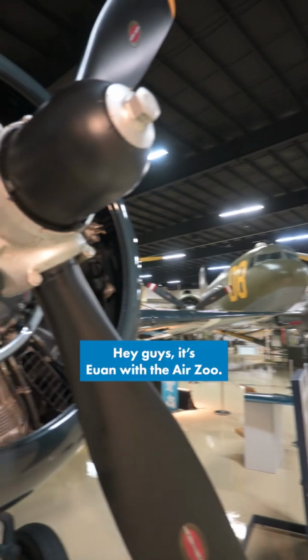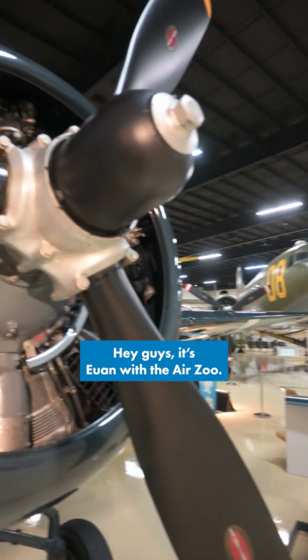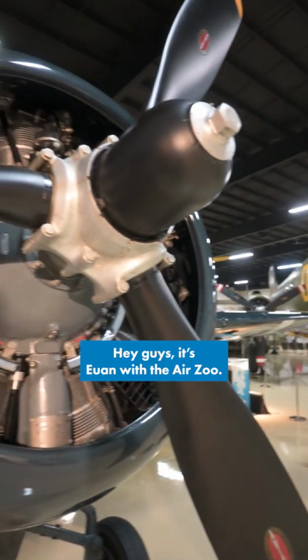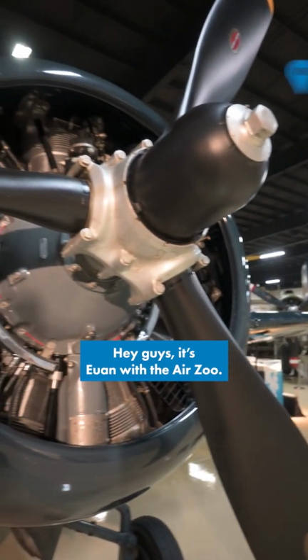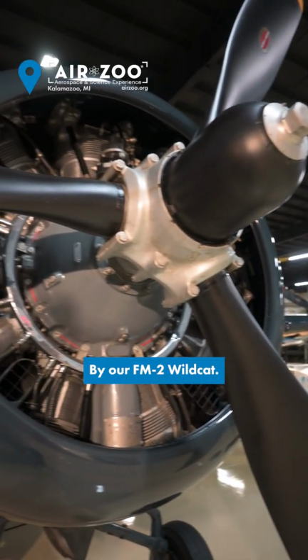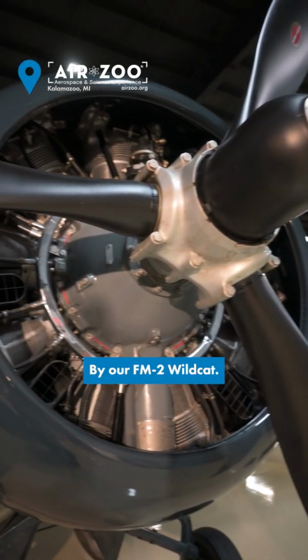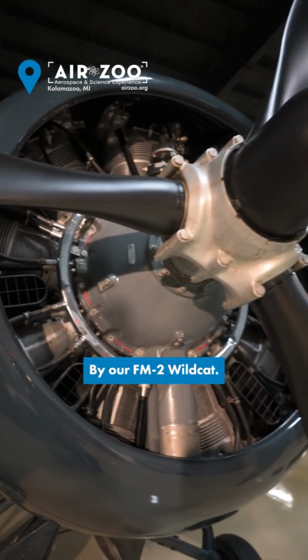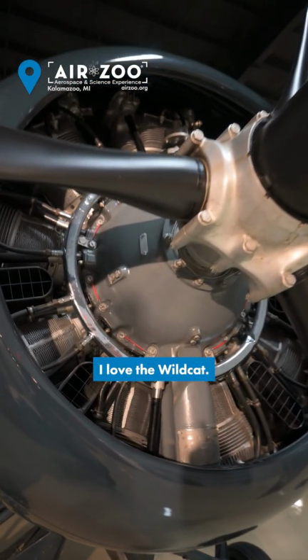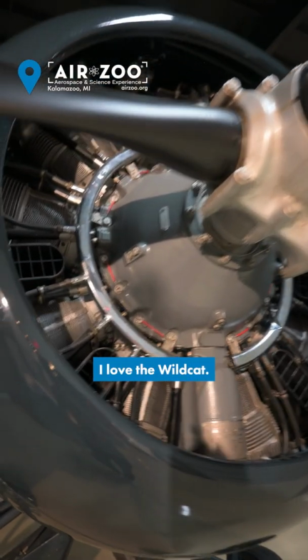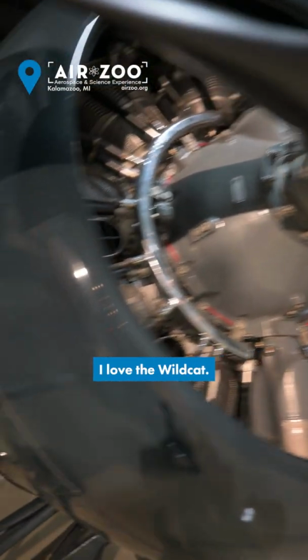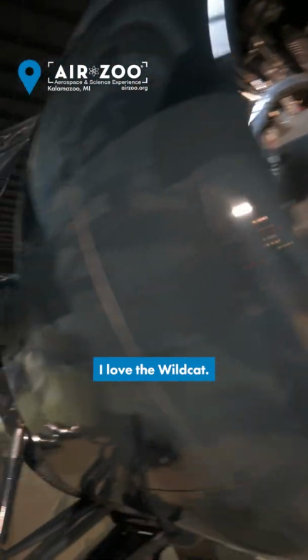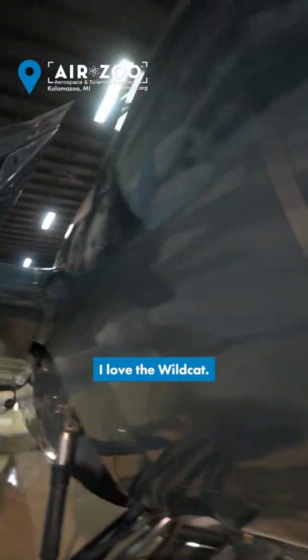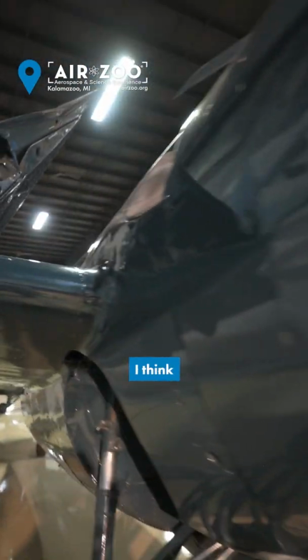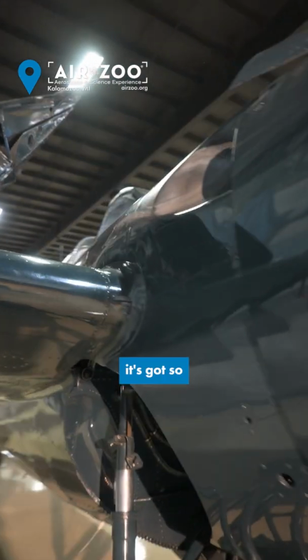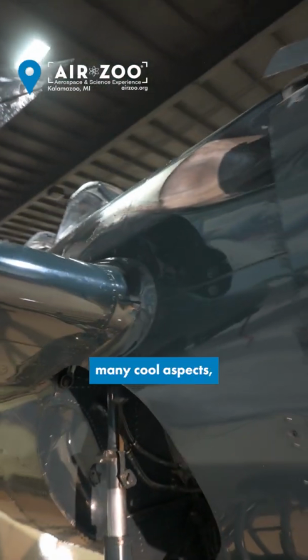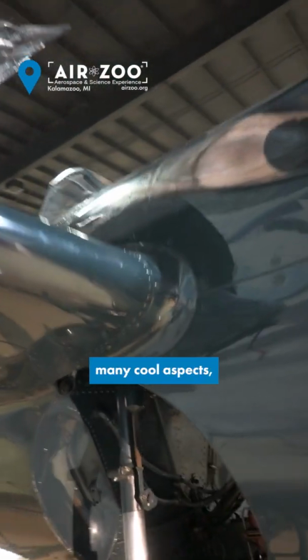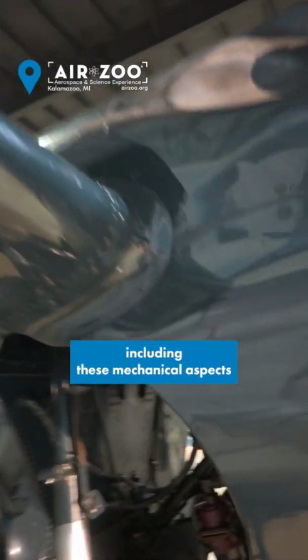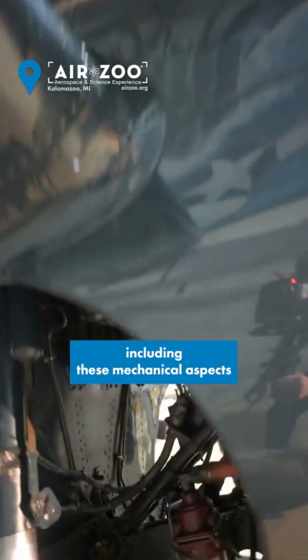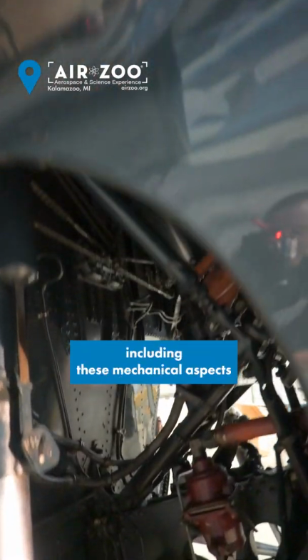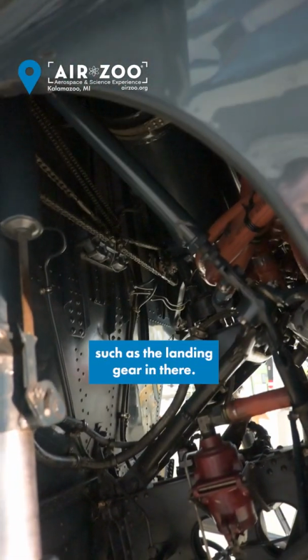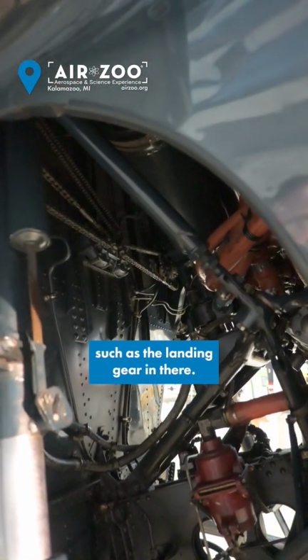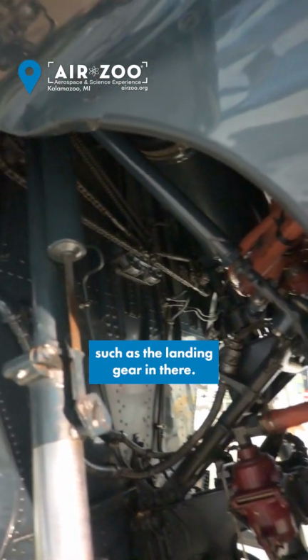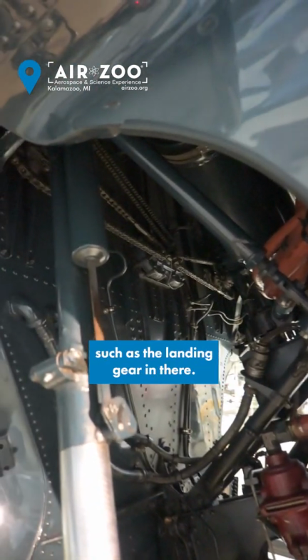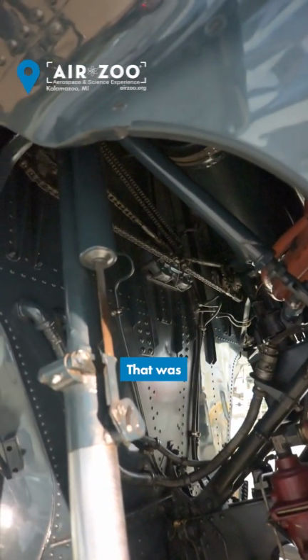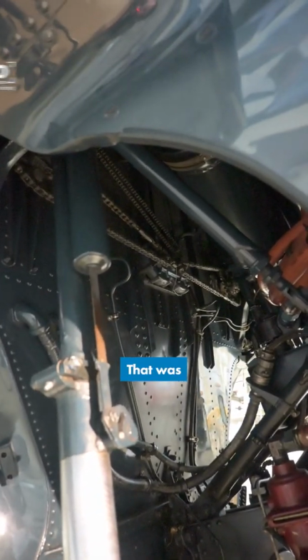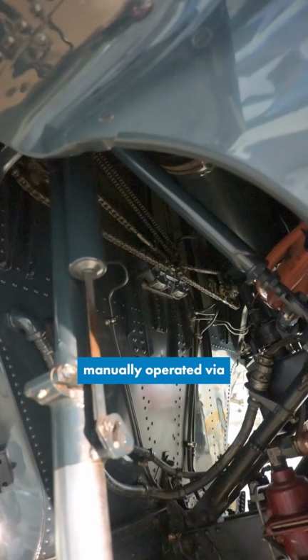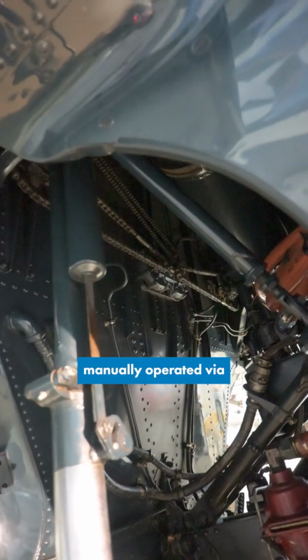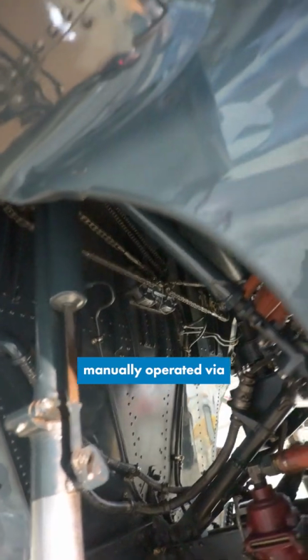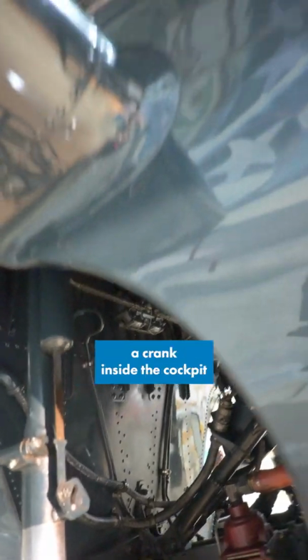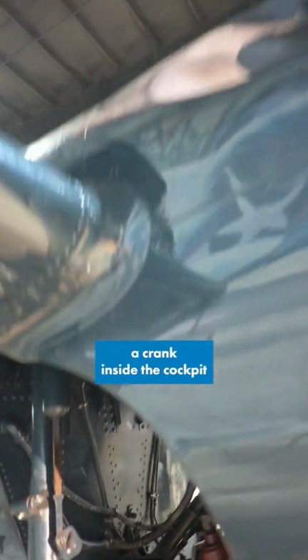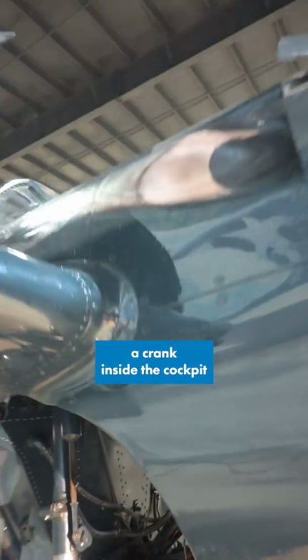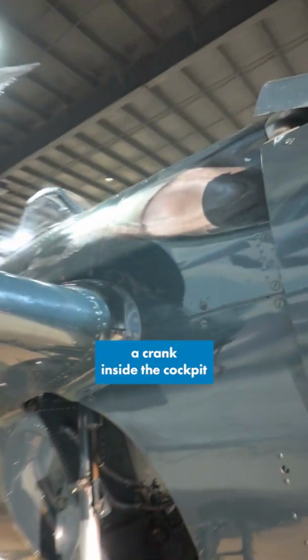Hey guys, it's Youn with the AirZone by our FM2 Wildcat. I love the Wildcat. I think it's got so many cool aspects, including these mechanical aspects such as the landing gear in there that was manually operated via a crank inside the cockpit.